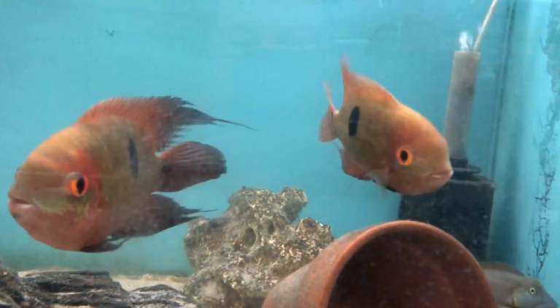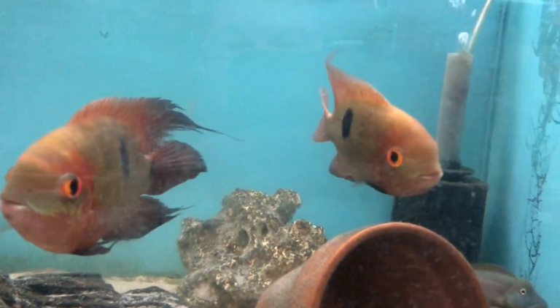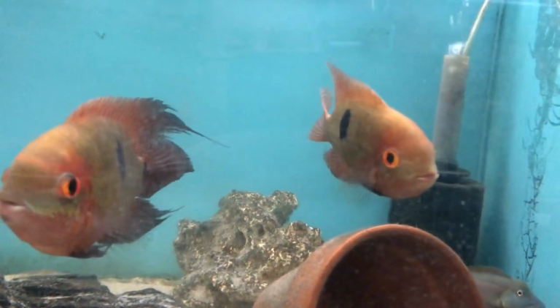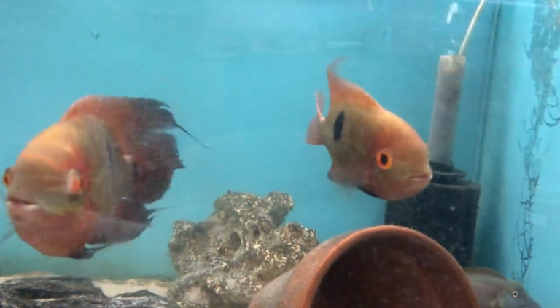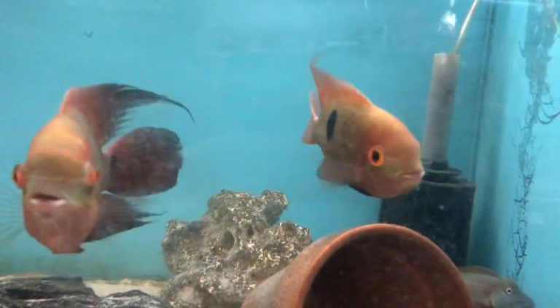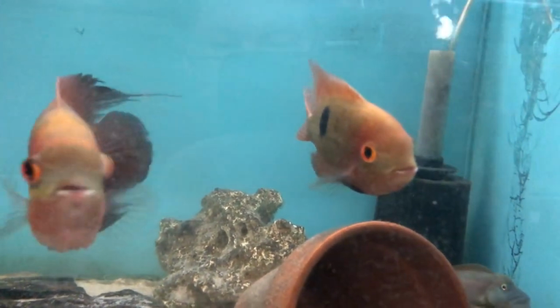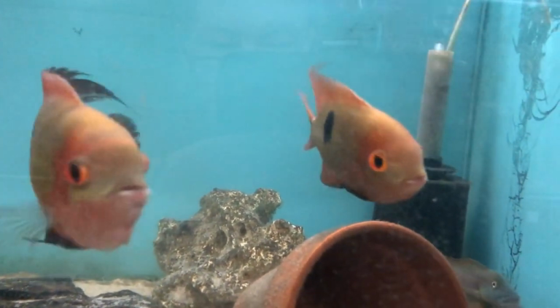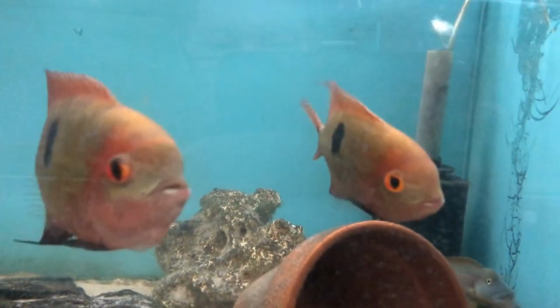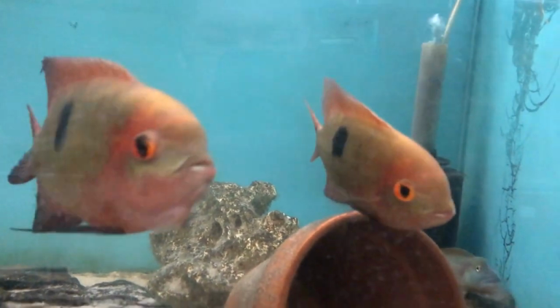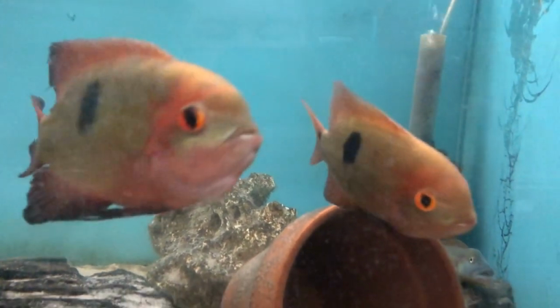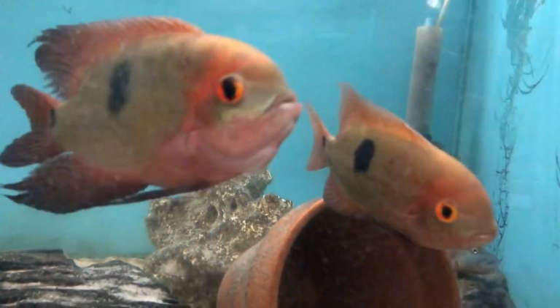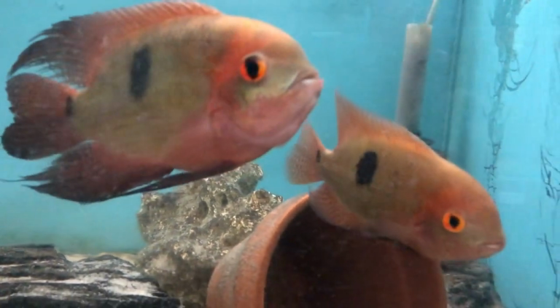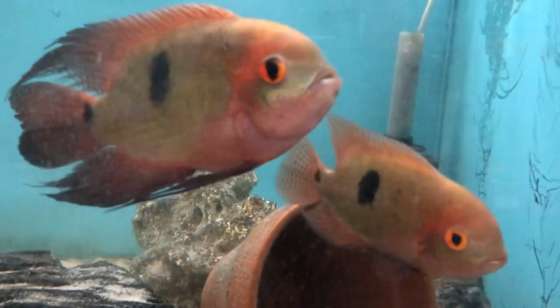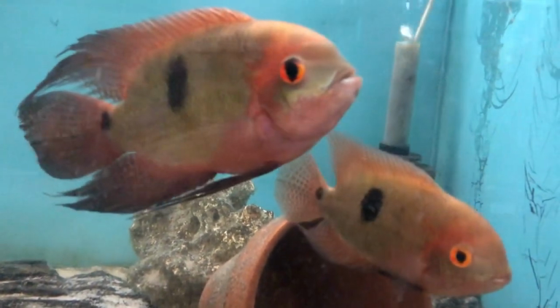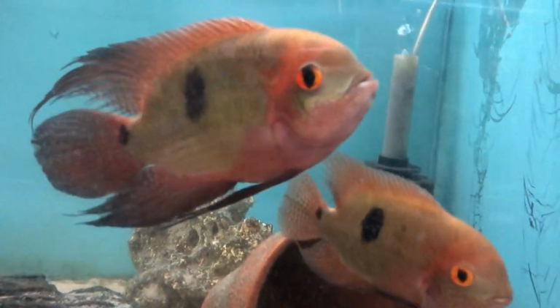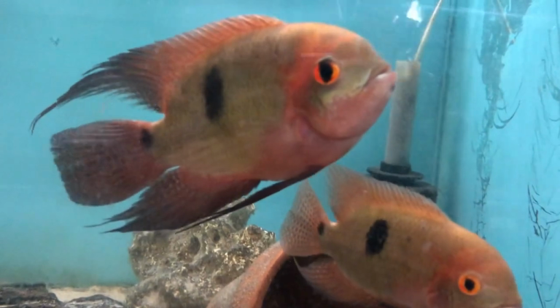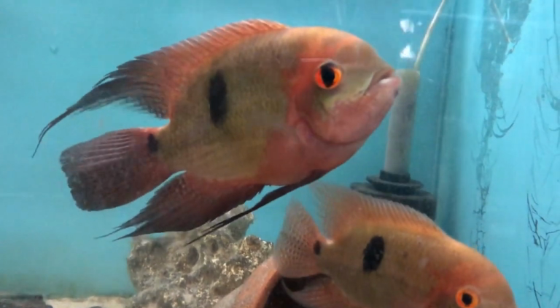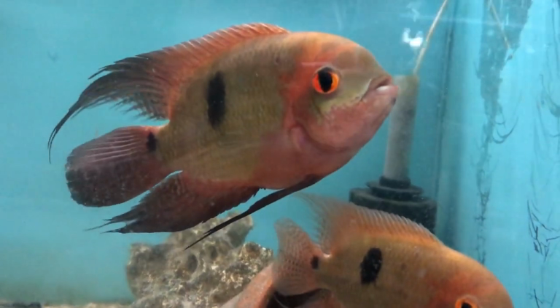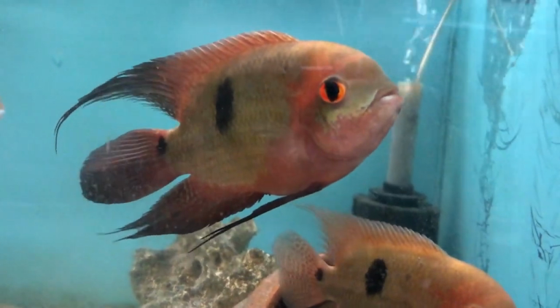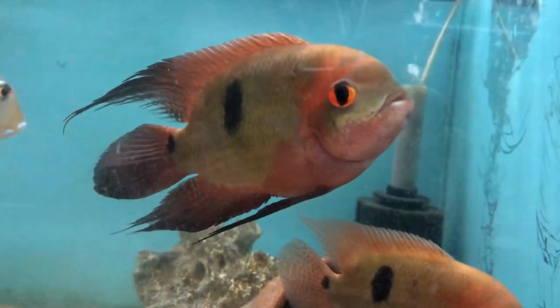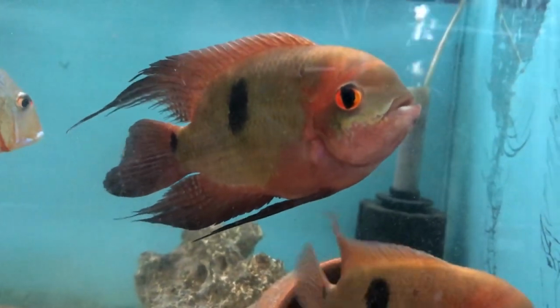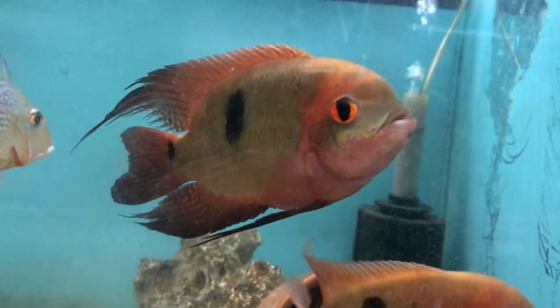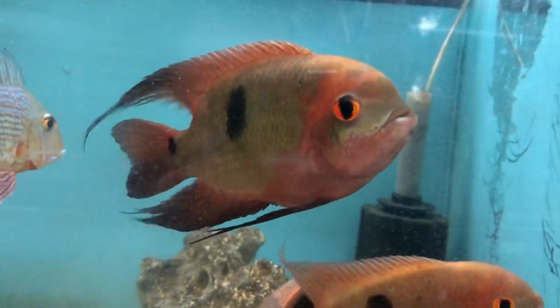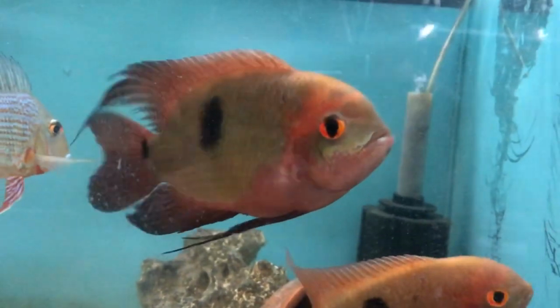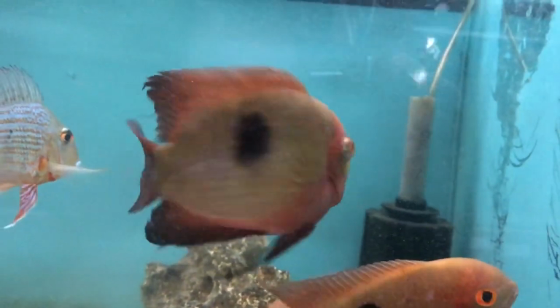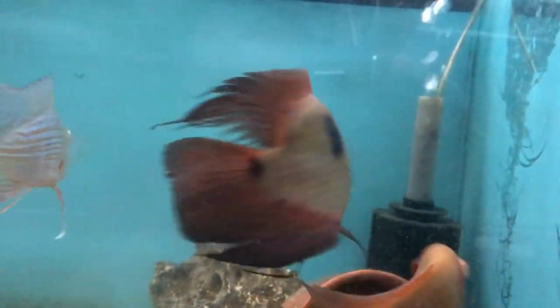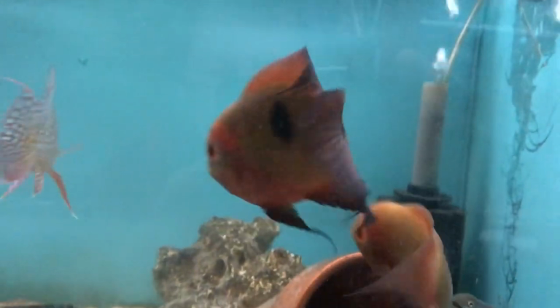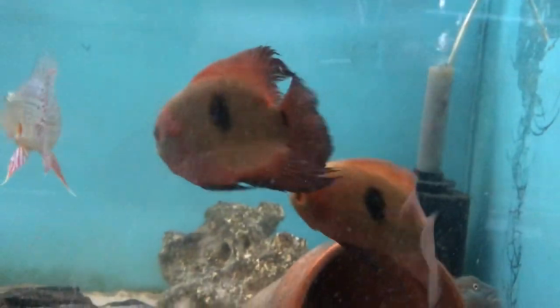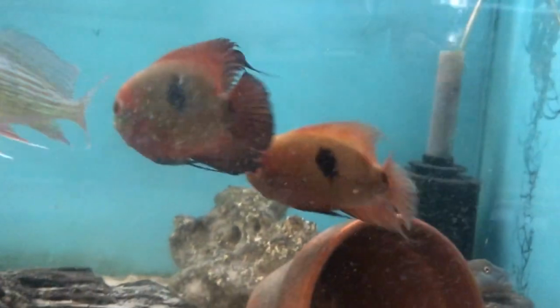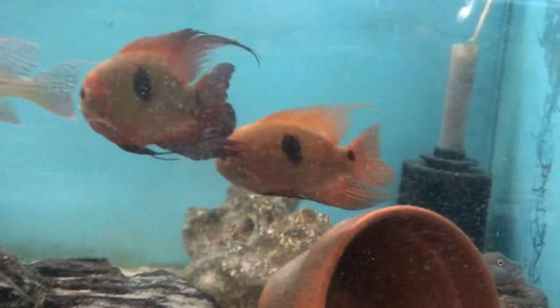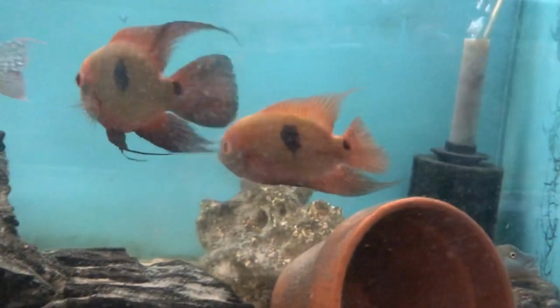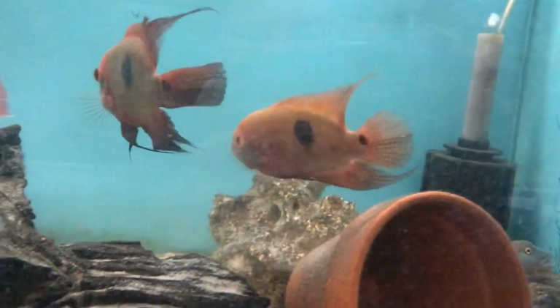The males can reach about 12 inches in size, with the females a little smaller, and the males can develop a fatty lump on the forehead.